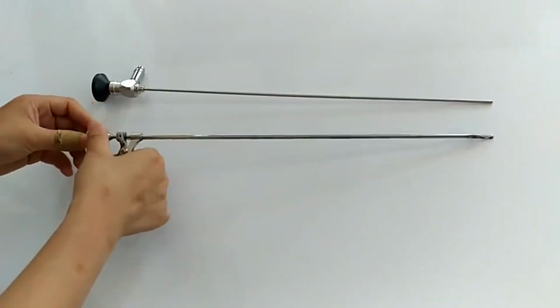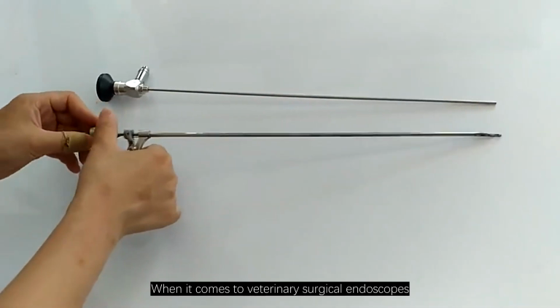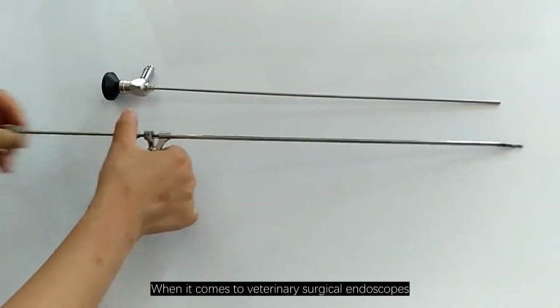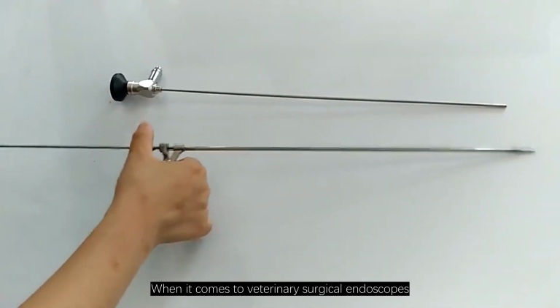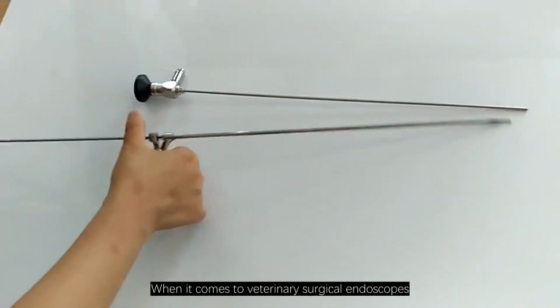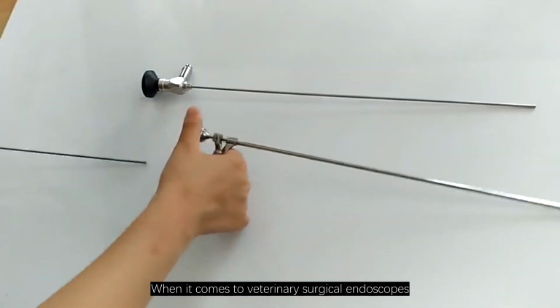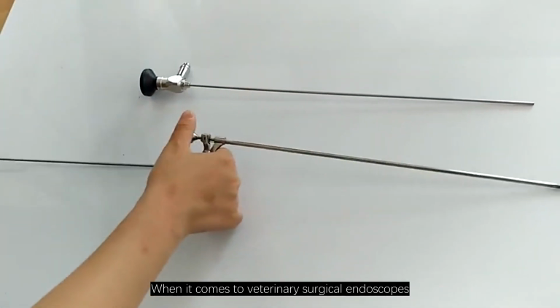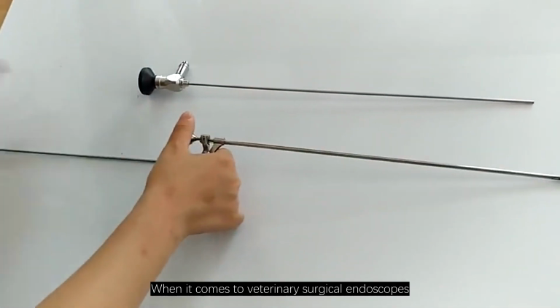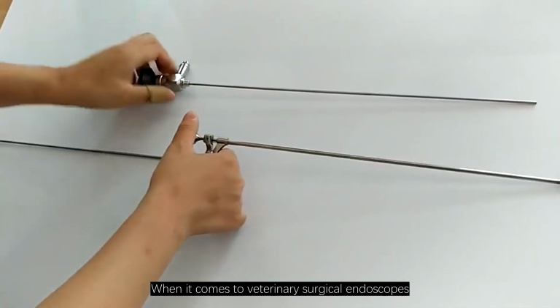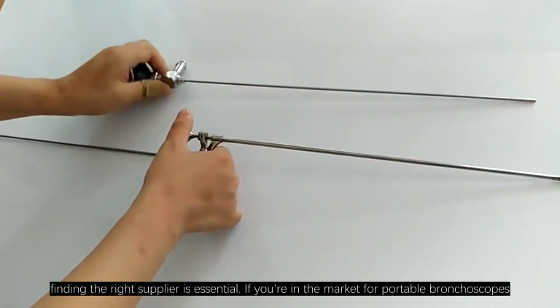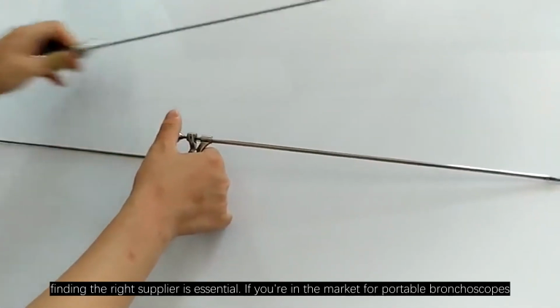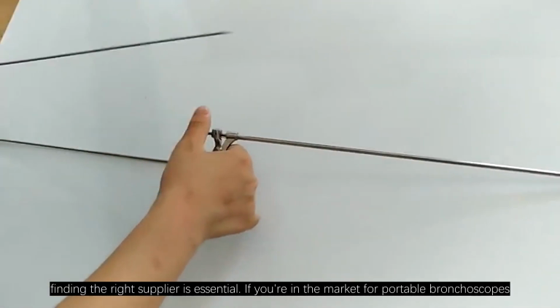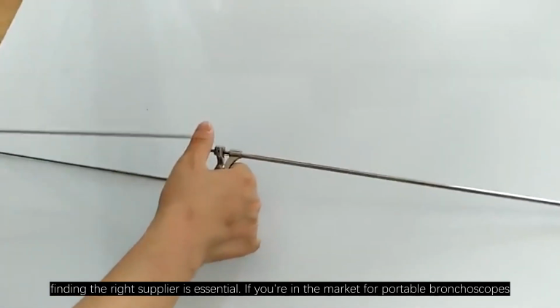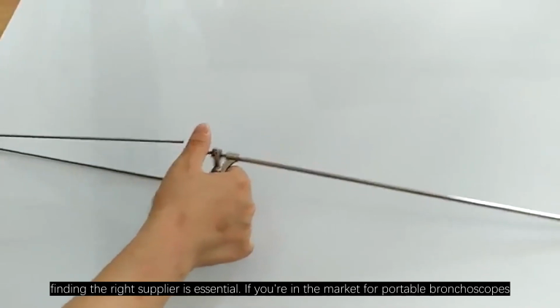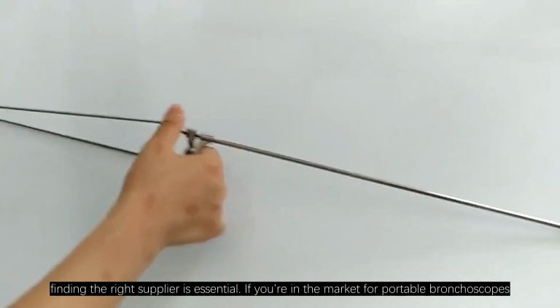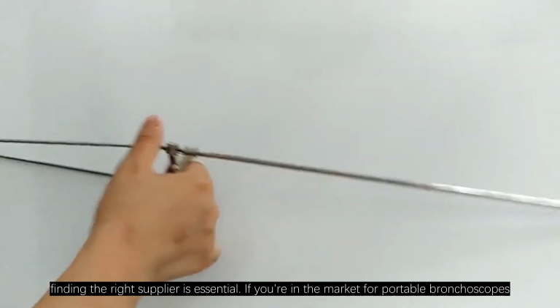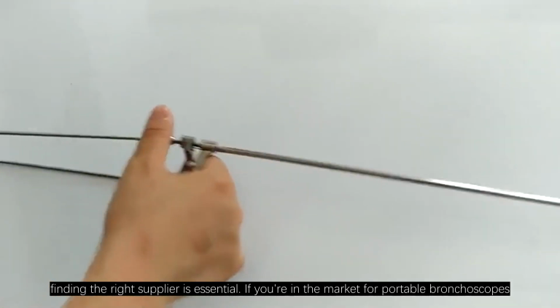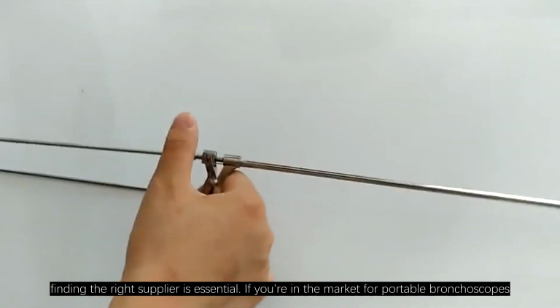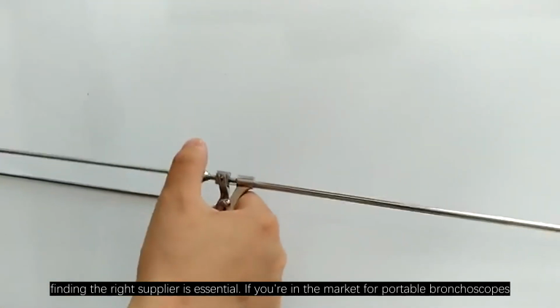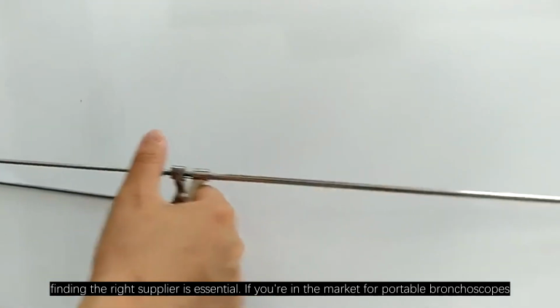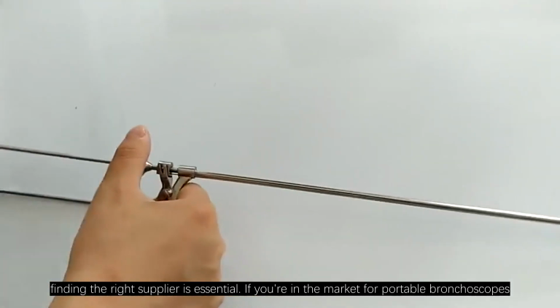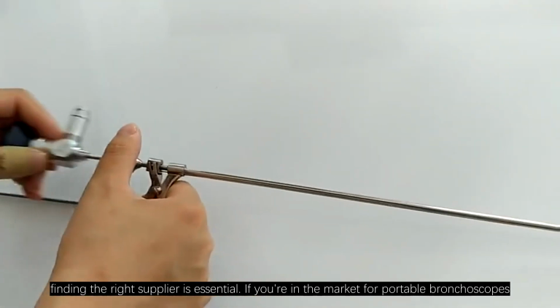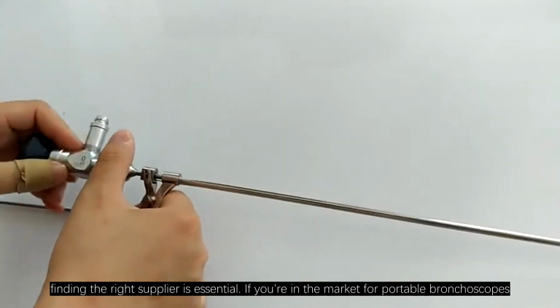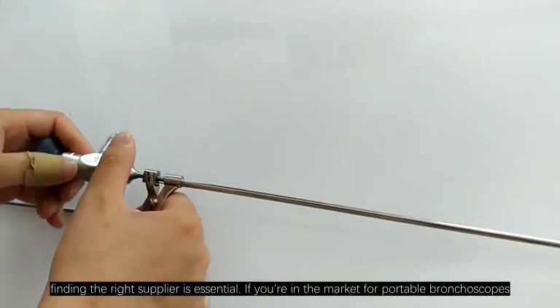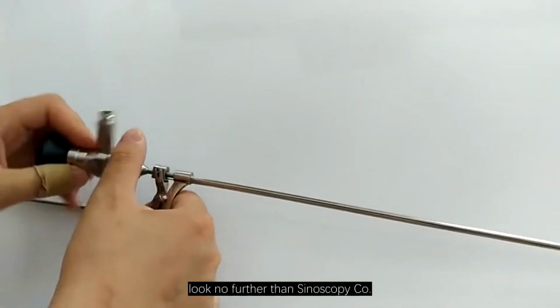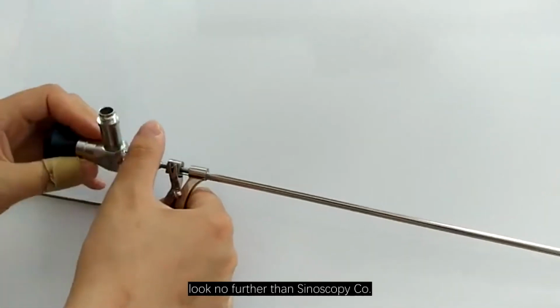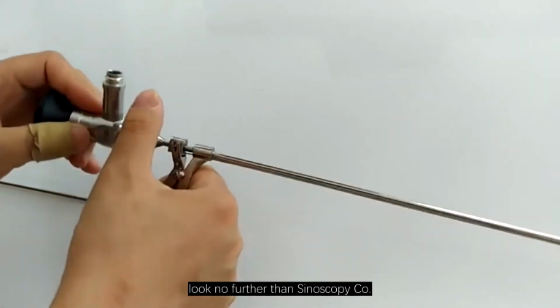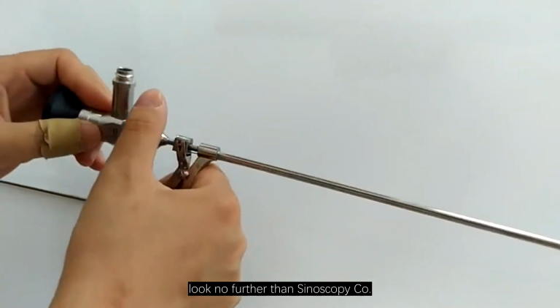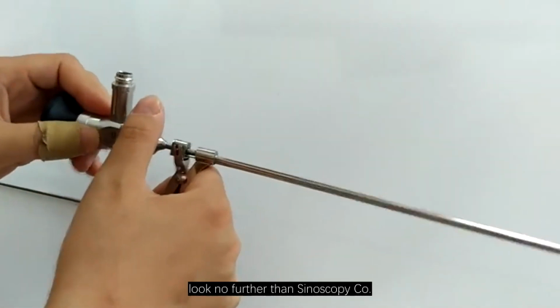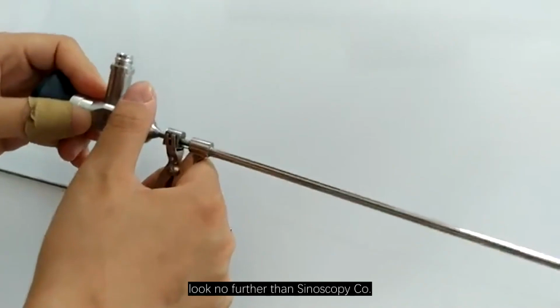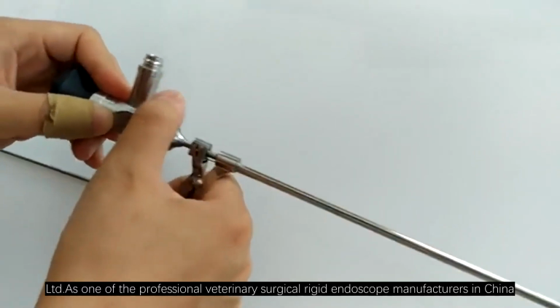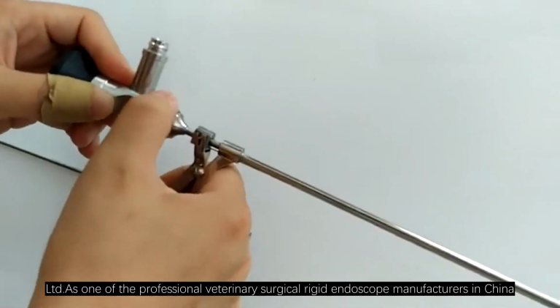When it comes to veterinary surgical endoscopes, finding the right supplier is essential. If you are in the market for portable bronchoscopes, look no further than Synoscopy Co., Ltd.